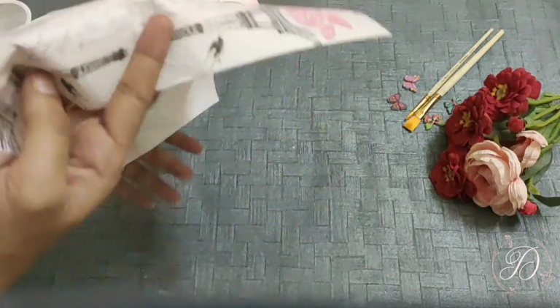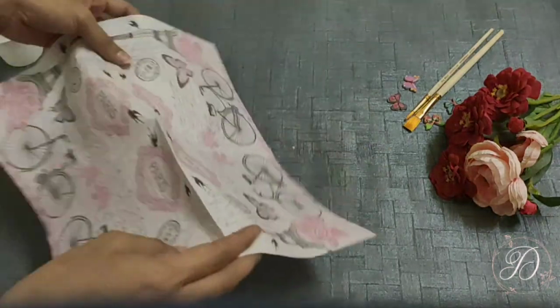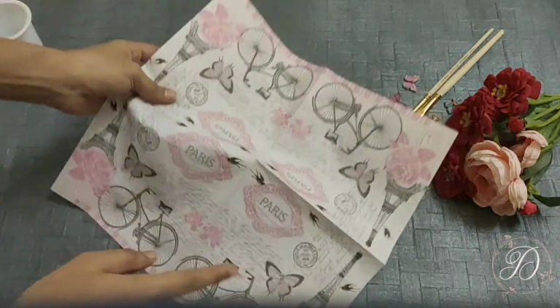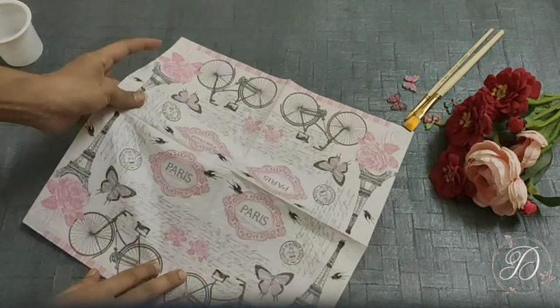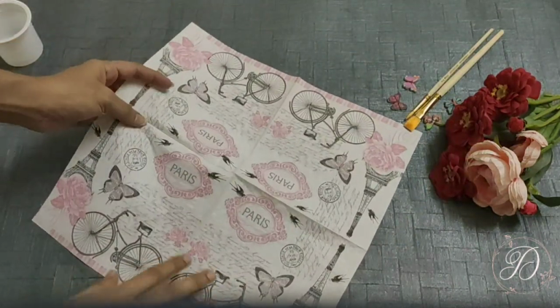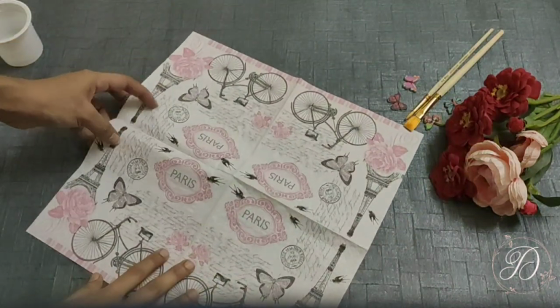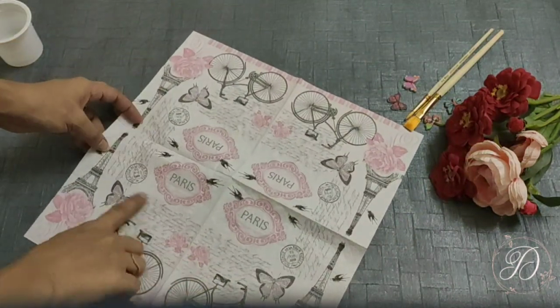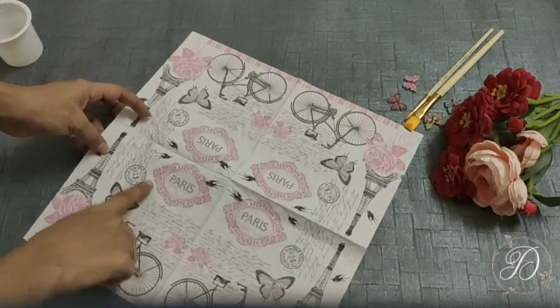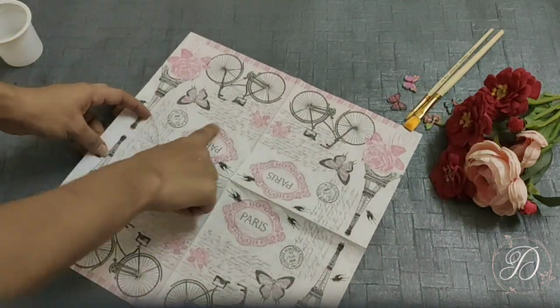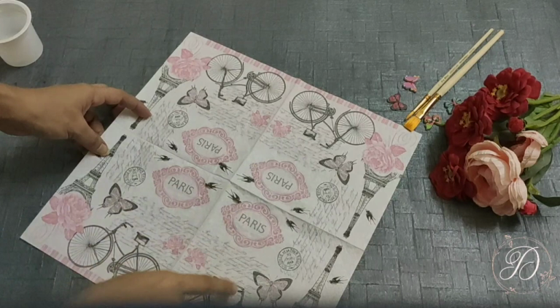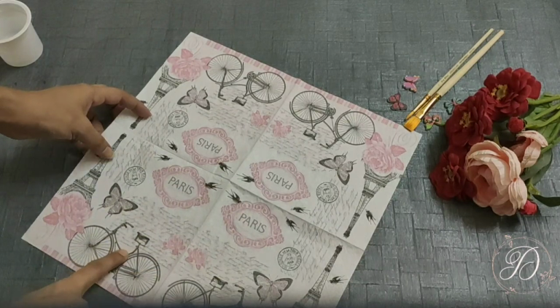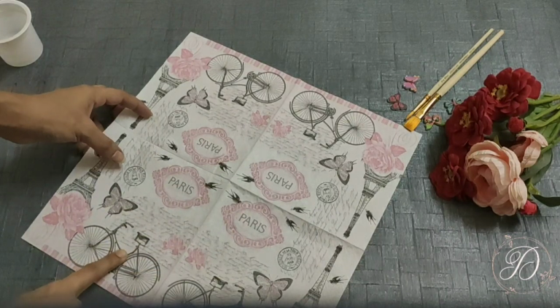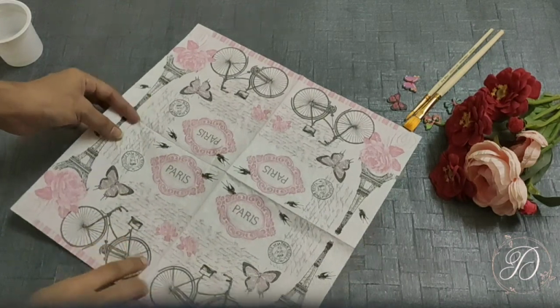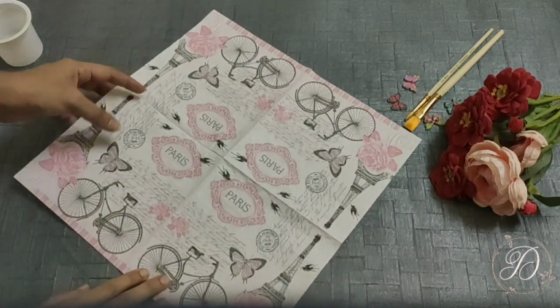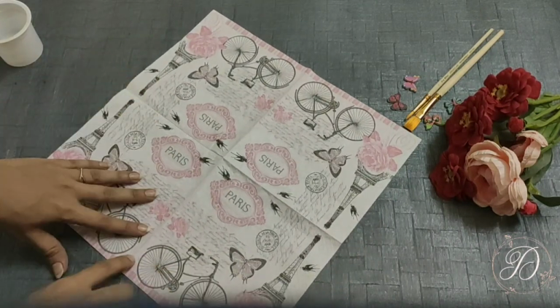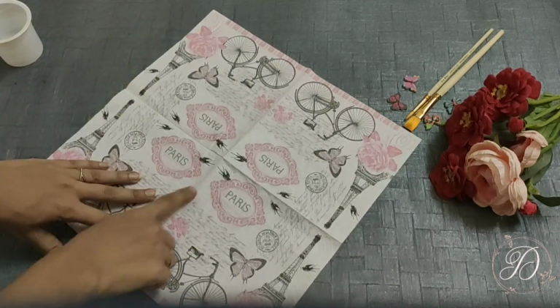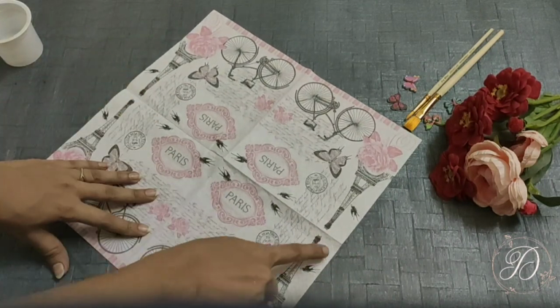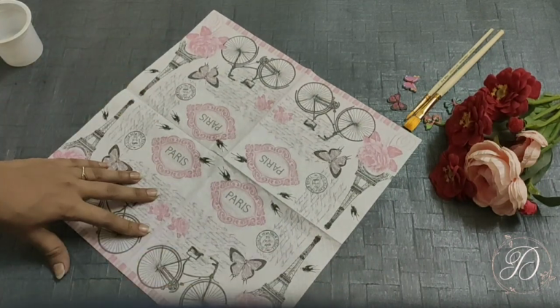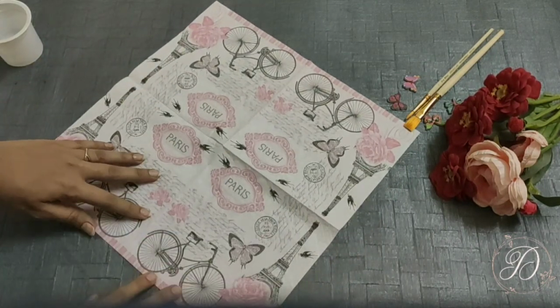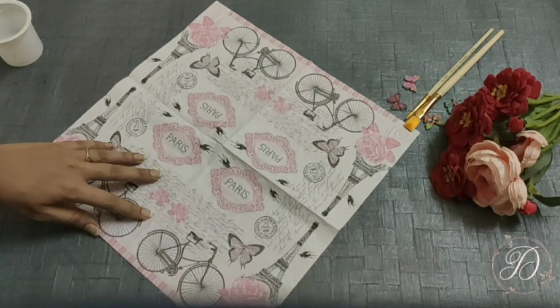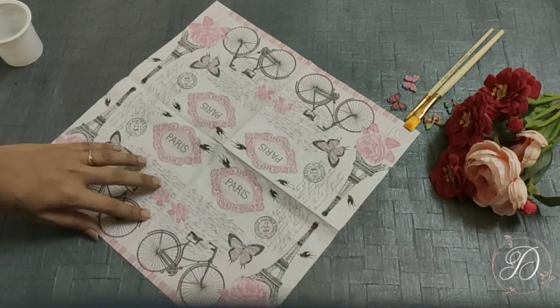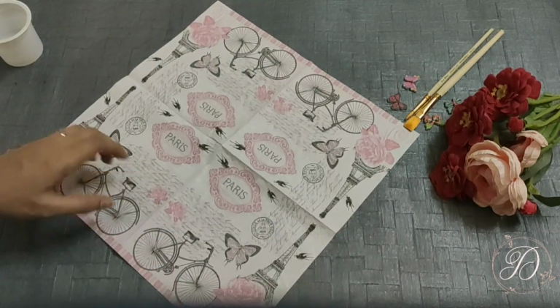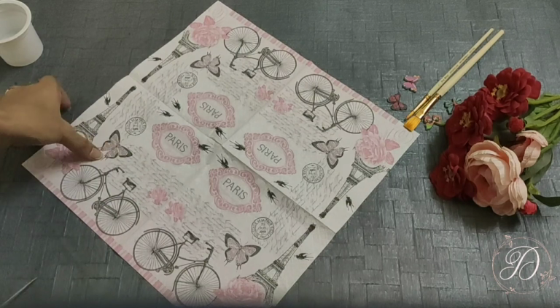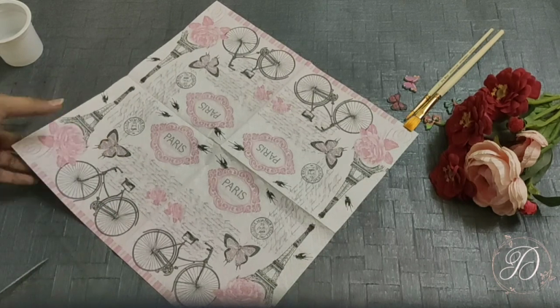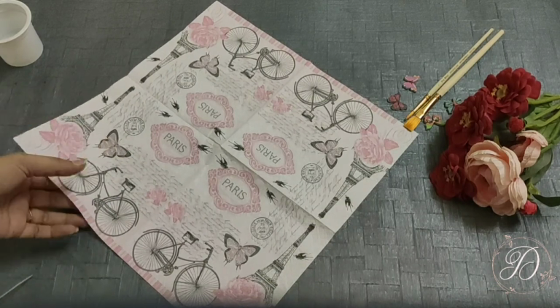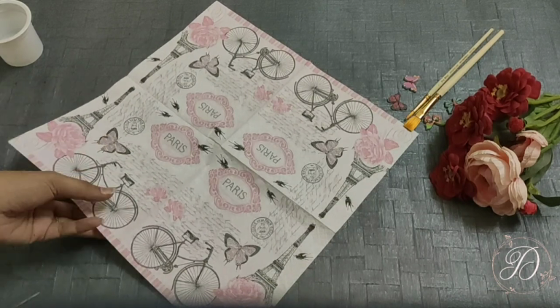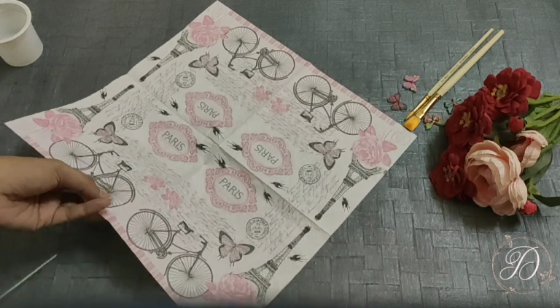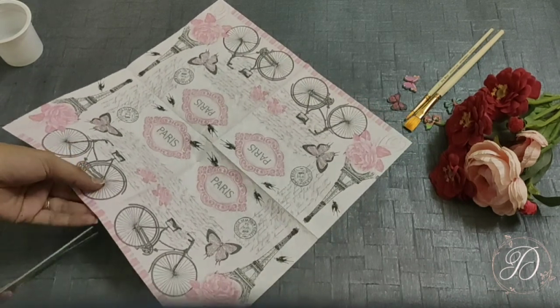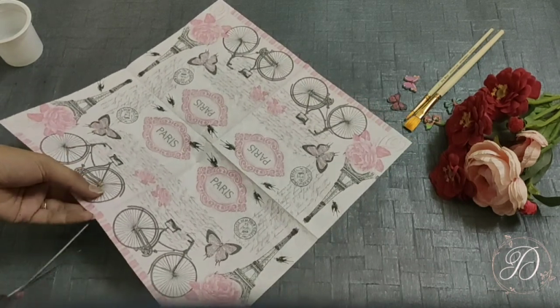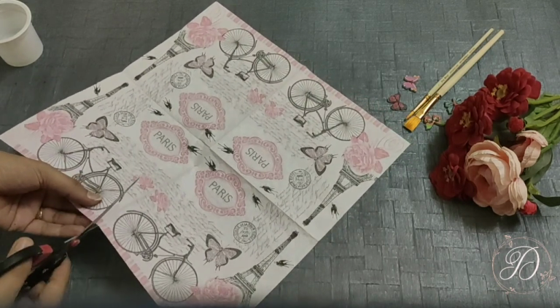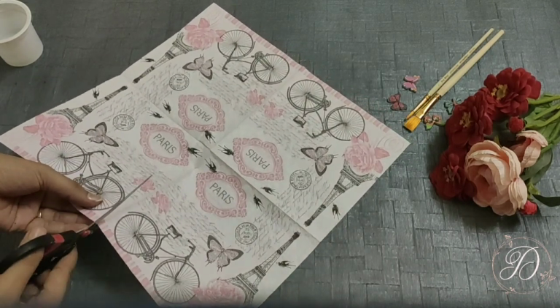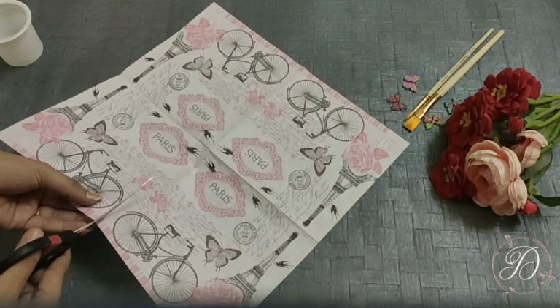This is the printed napkin I am going to use today. Each napkin has four designs. As I require only one design, I would be cutting this design out of the napkin.